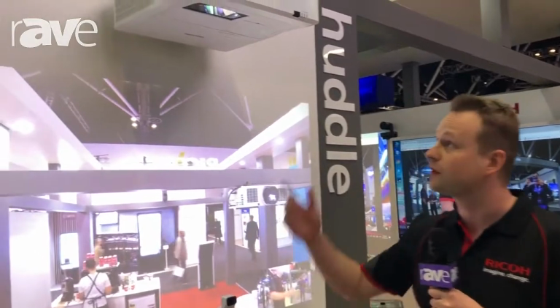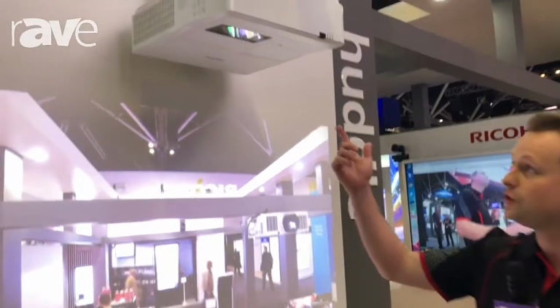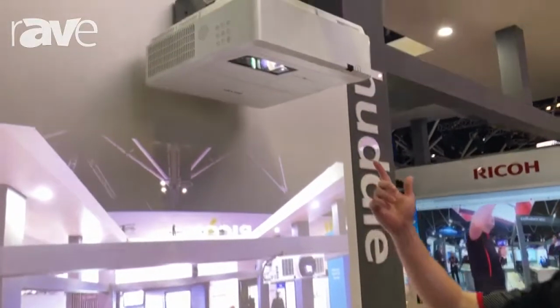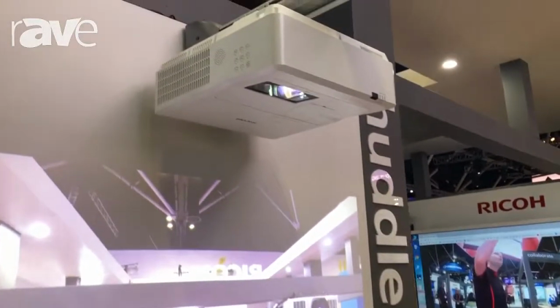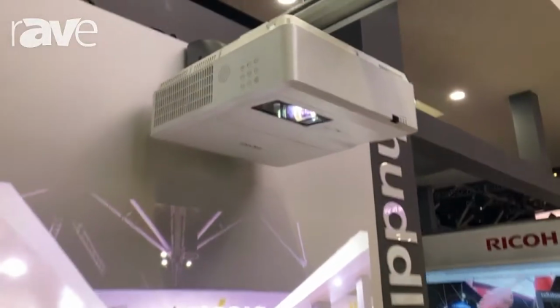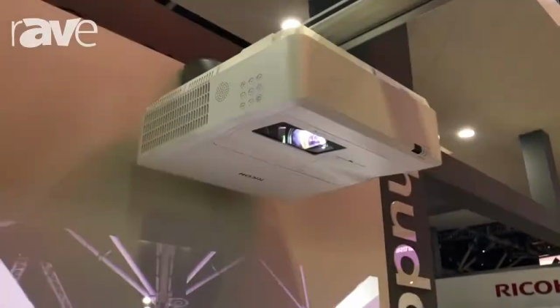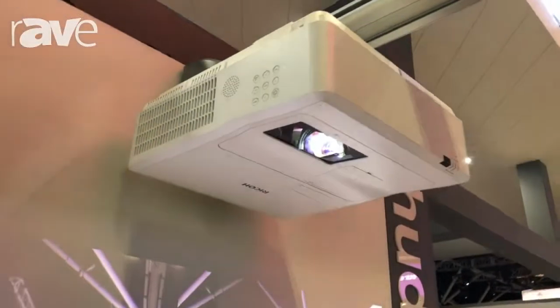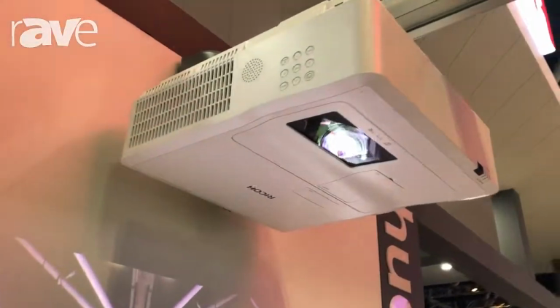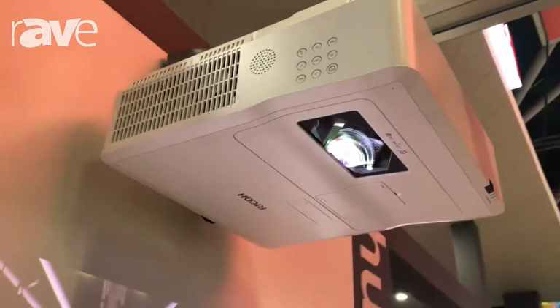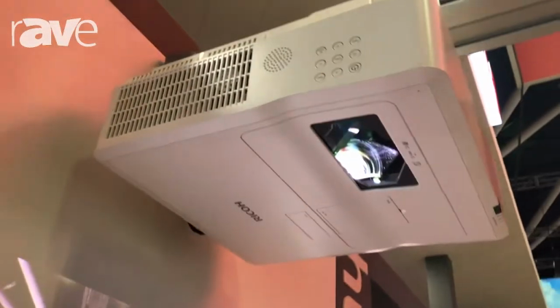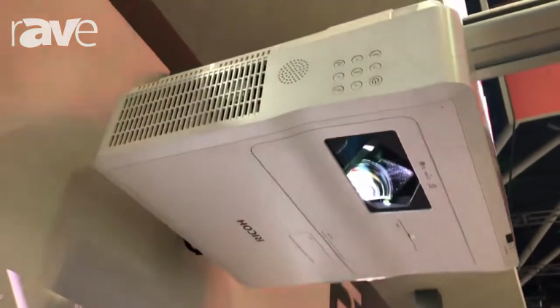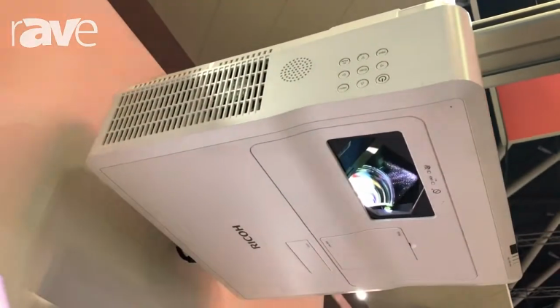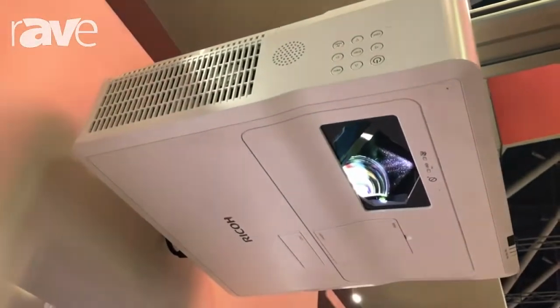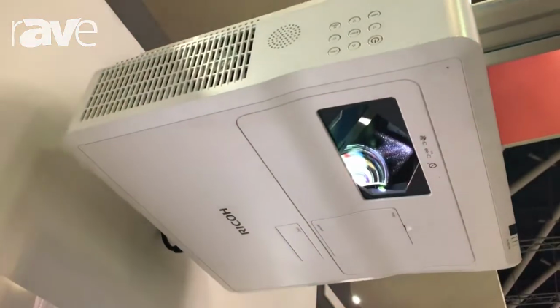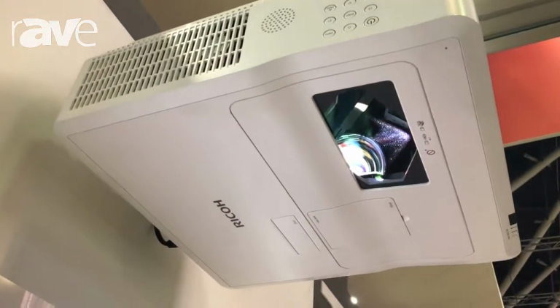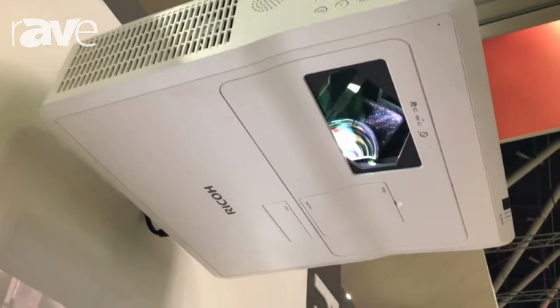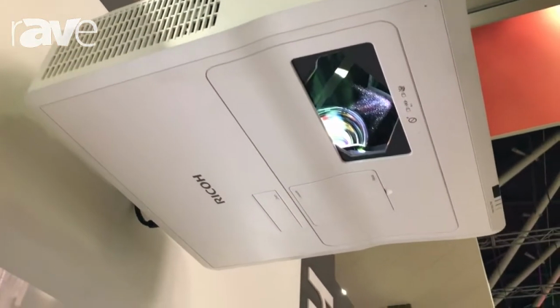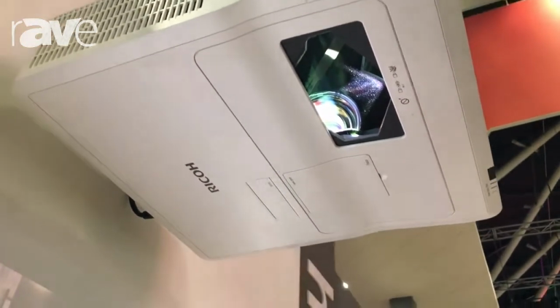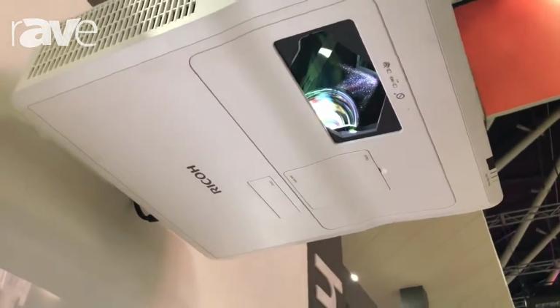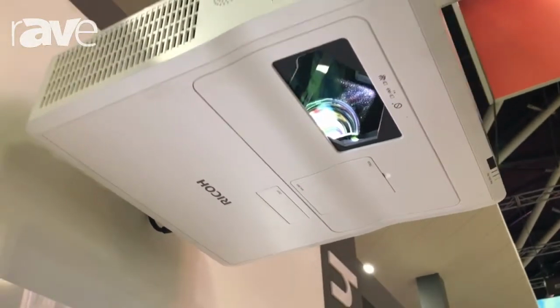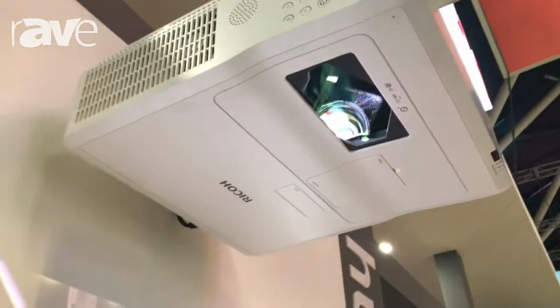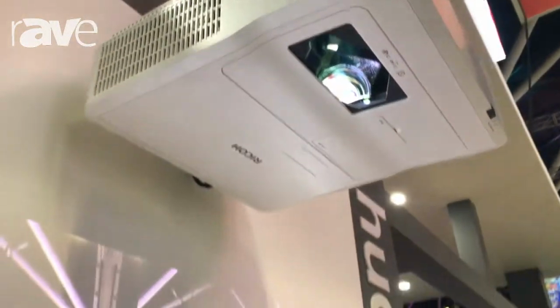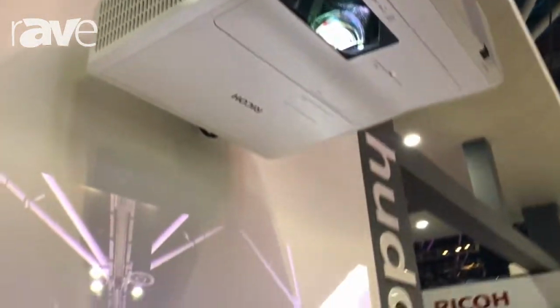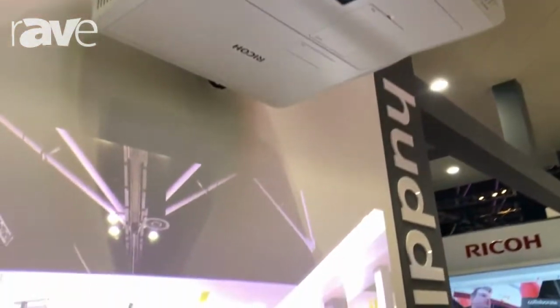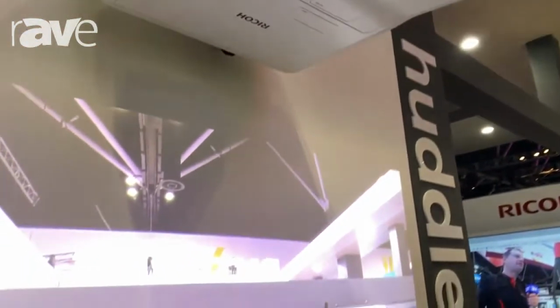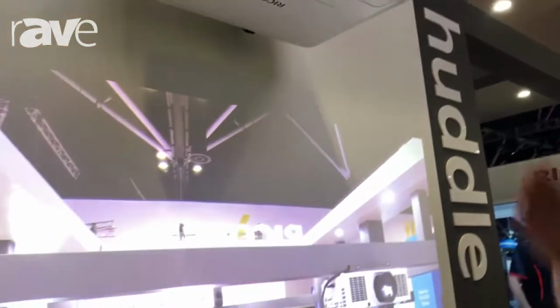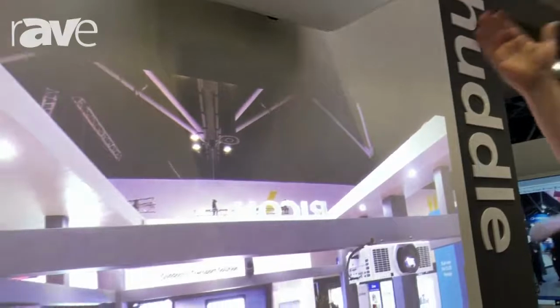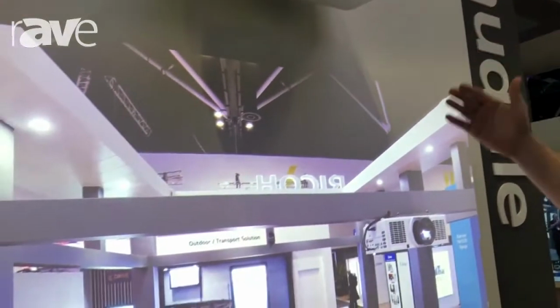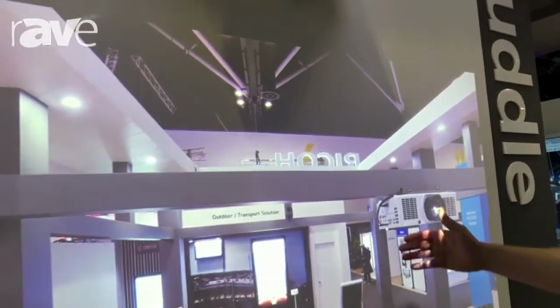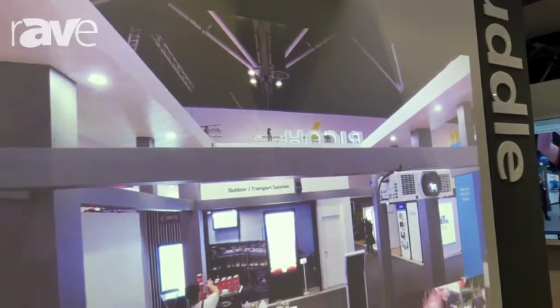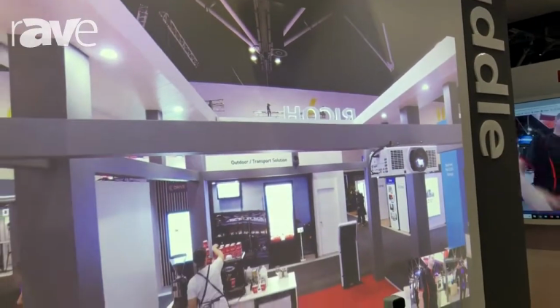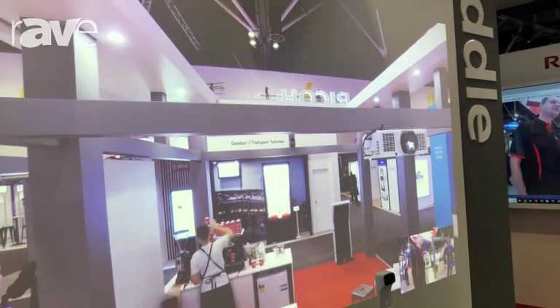We've got our new Ultra Short Throw LED projector. No lamps, 20,000 run hour time, but shows a beautiful image on the screen. It's 3,500 lumens and very close to the surface that it's projecting to.